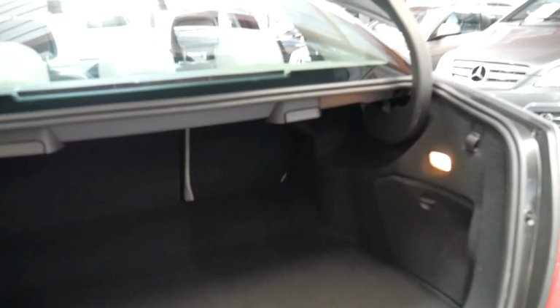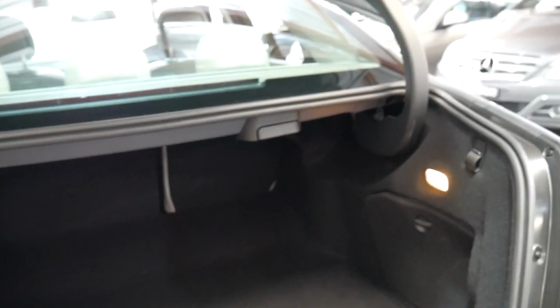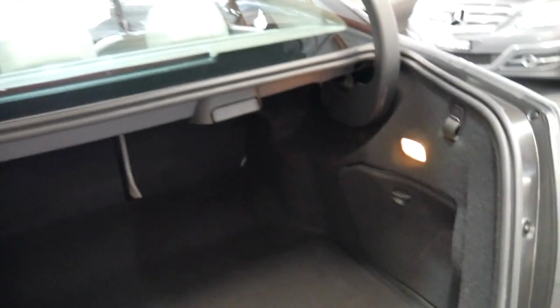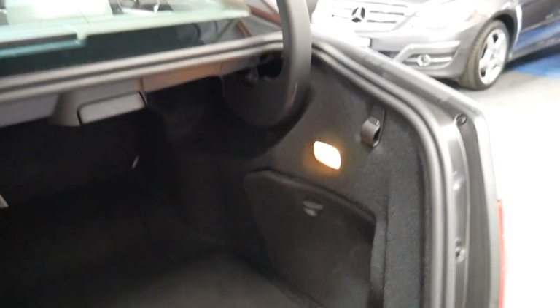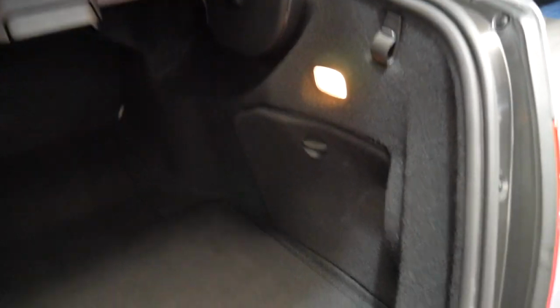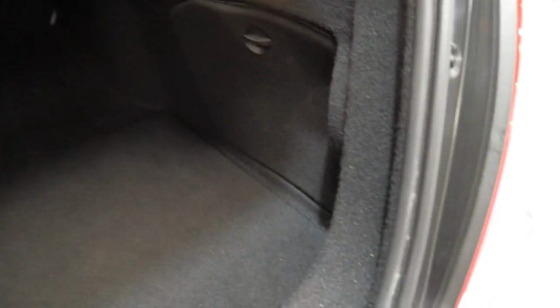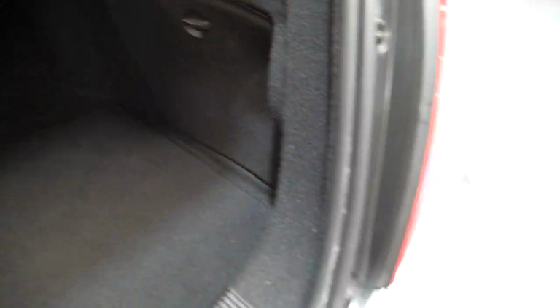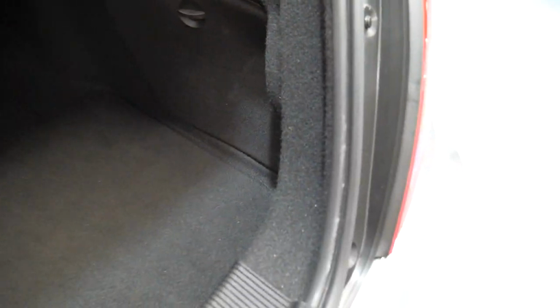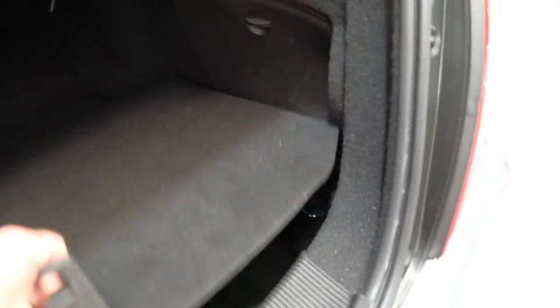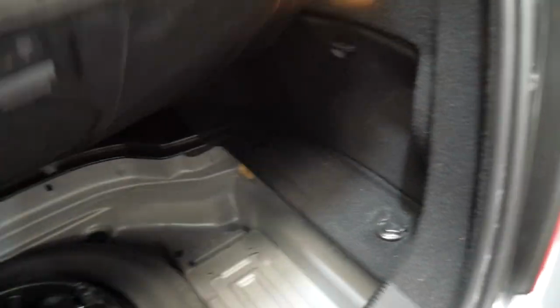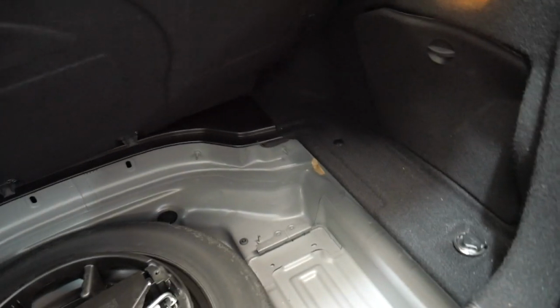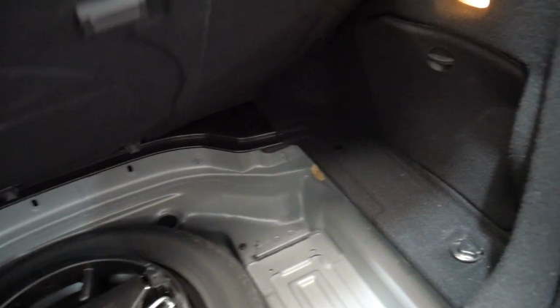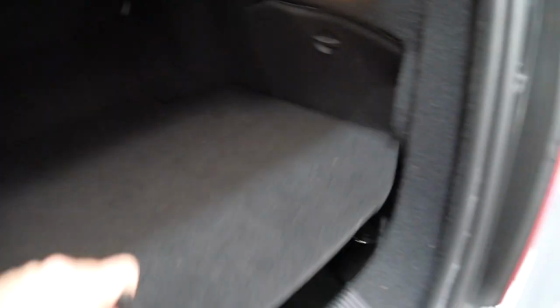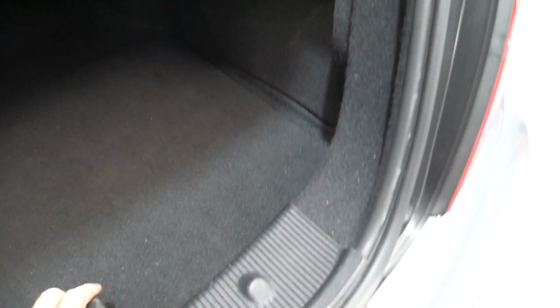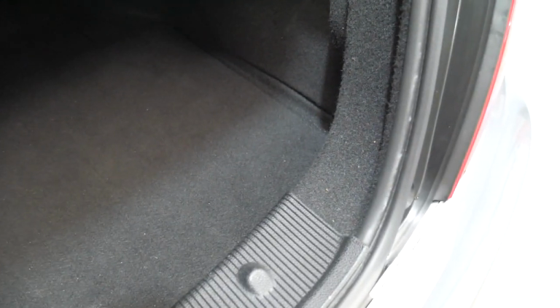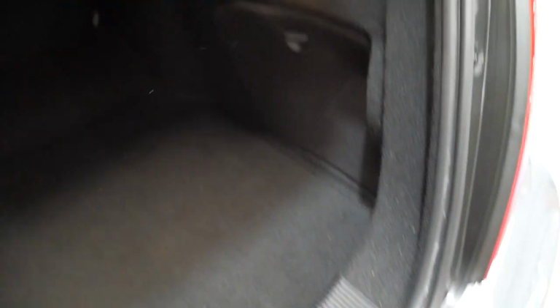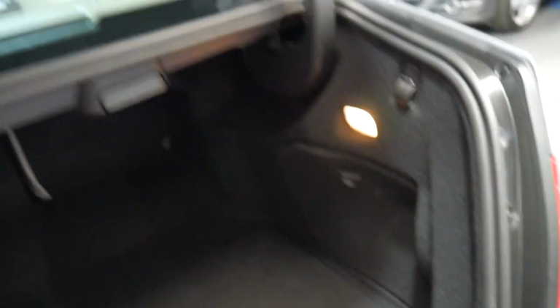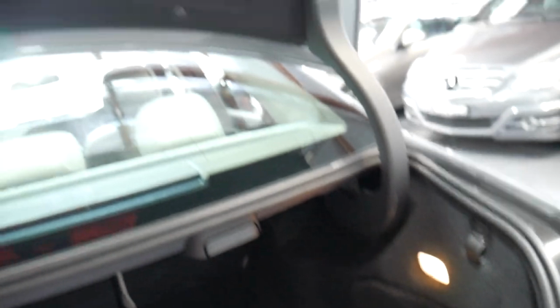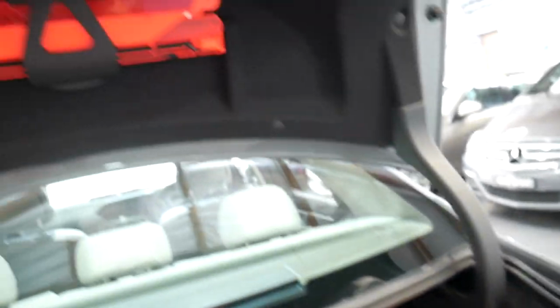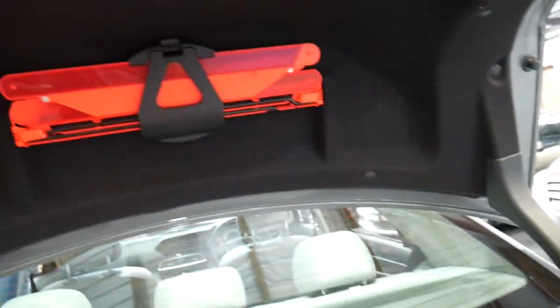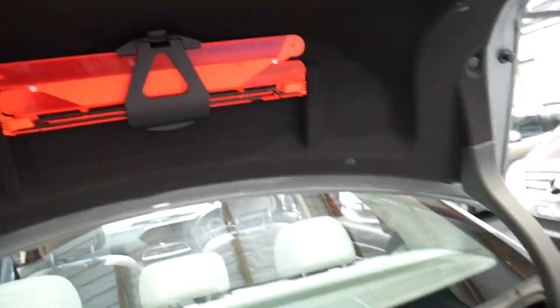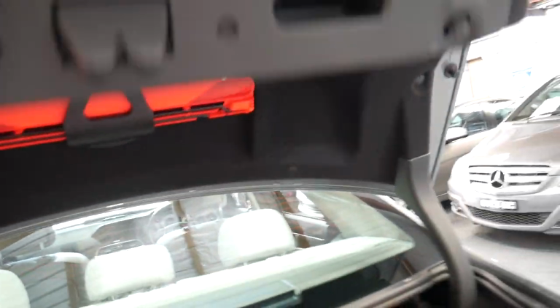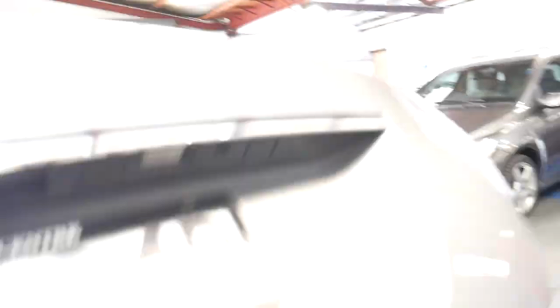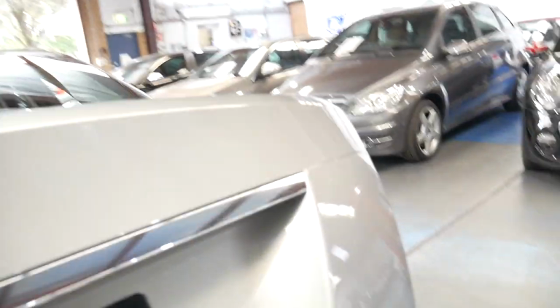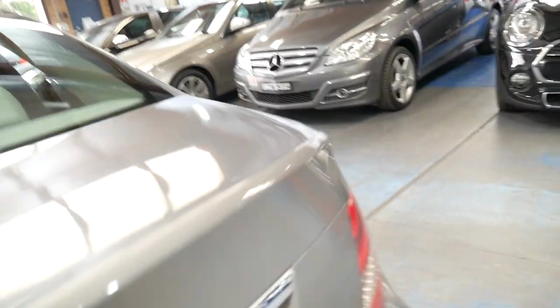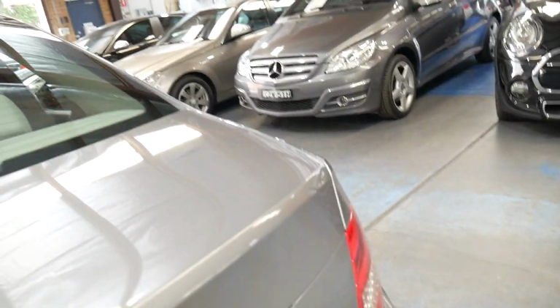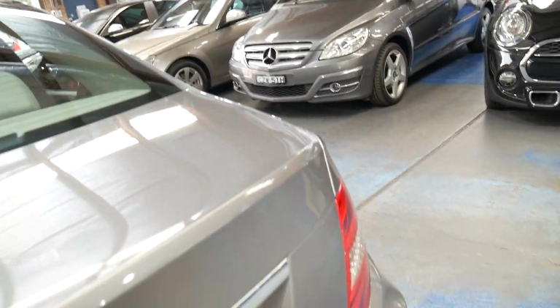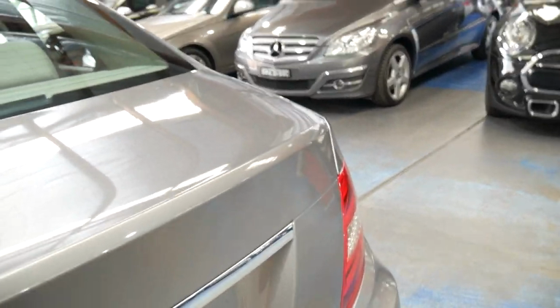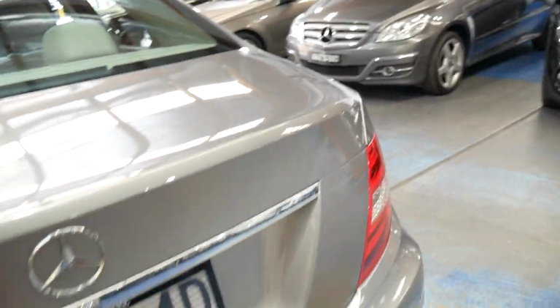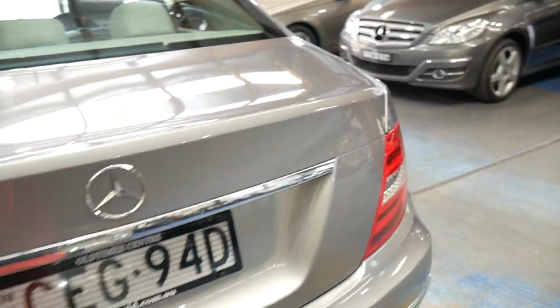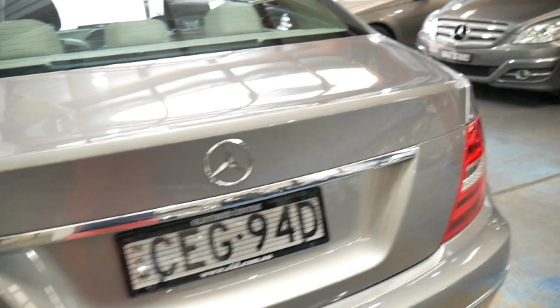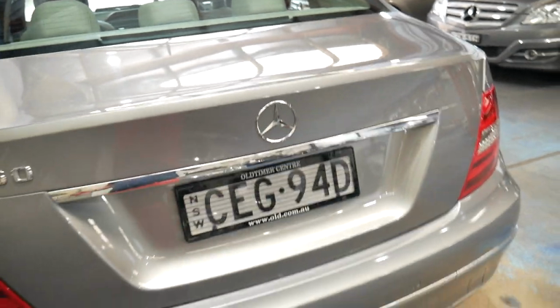The back seats fold down — again the carpet in the back is black. It does have a spare, and it's even still got the warning triangle. It was traded at a Mercedes-Benz dealership.